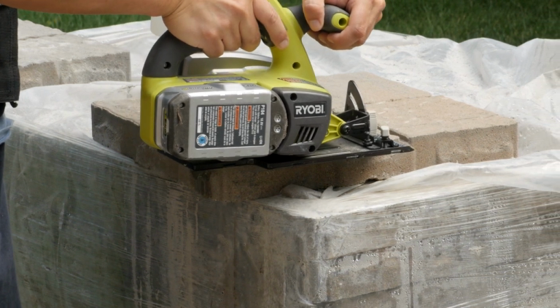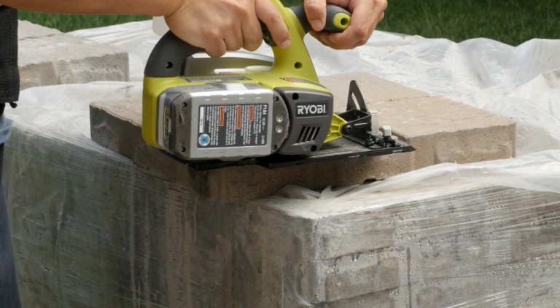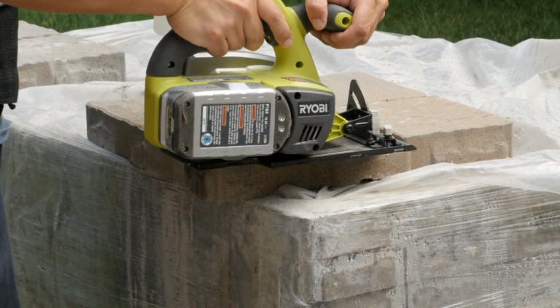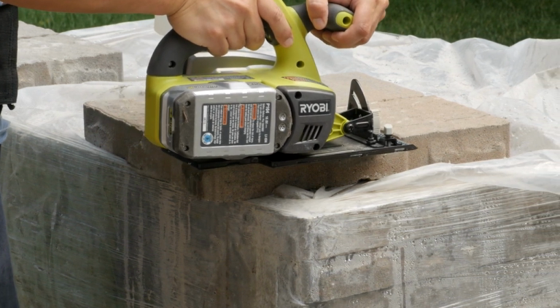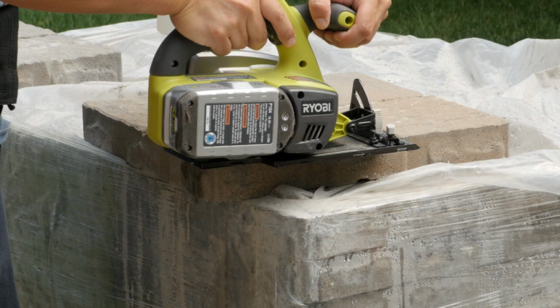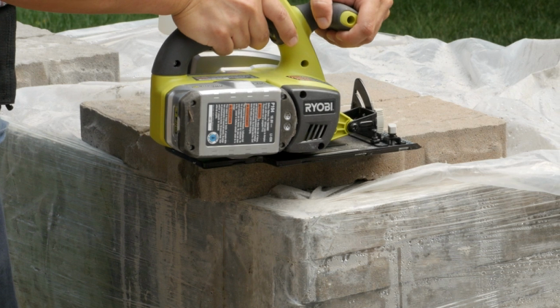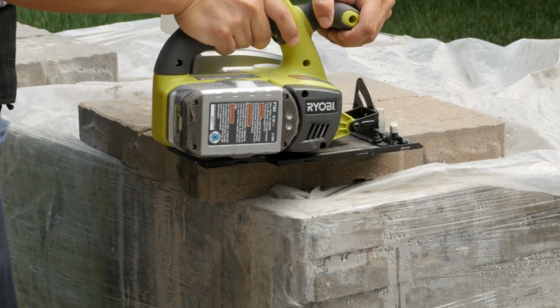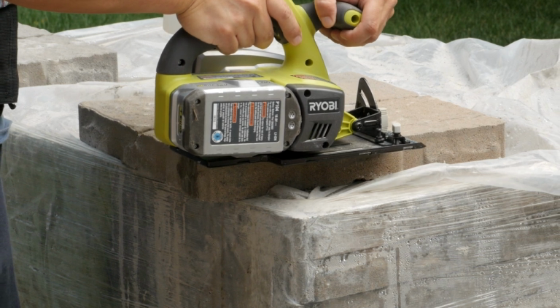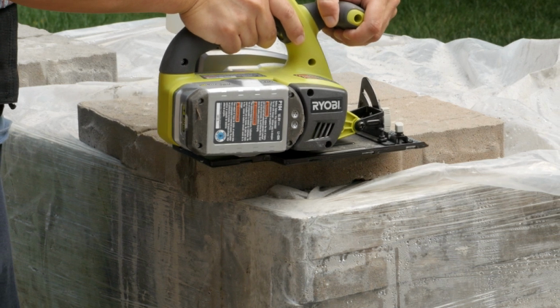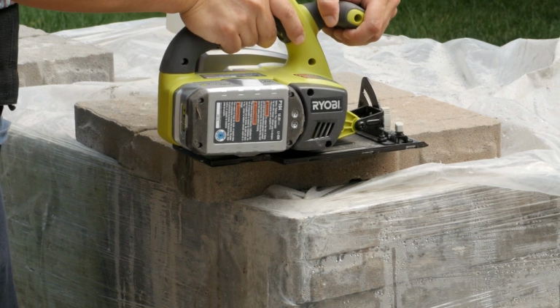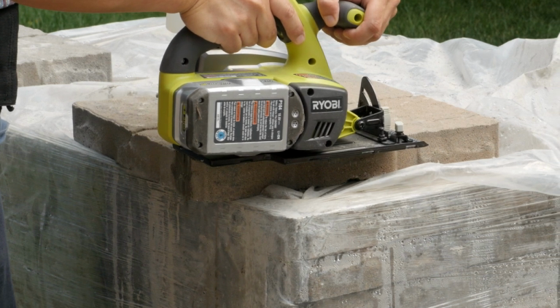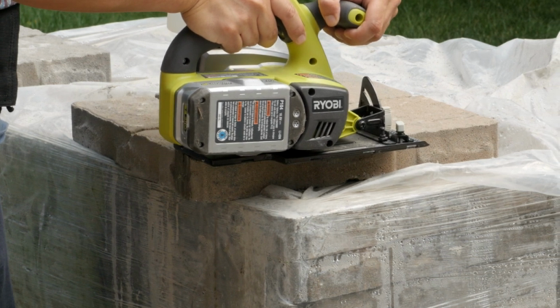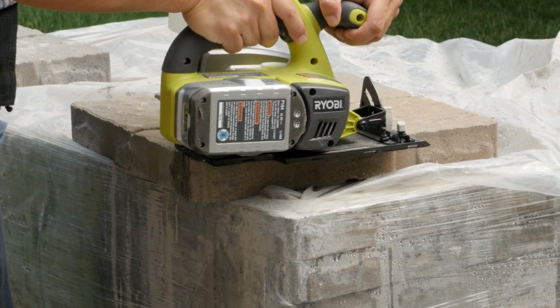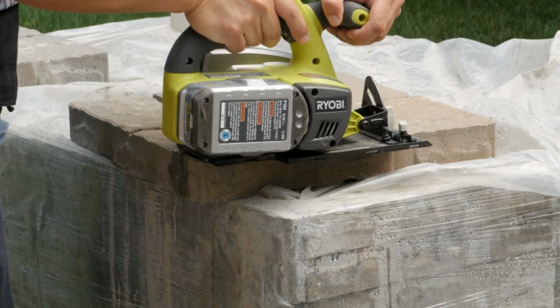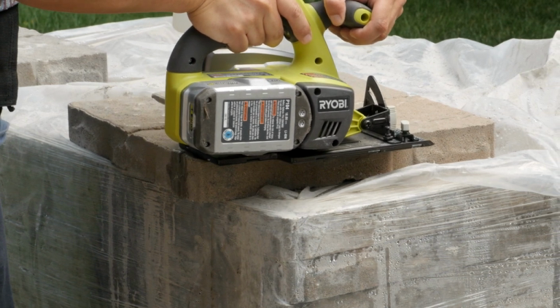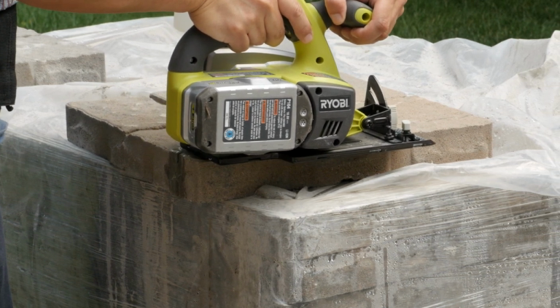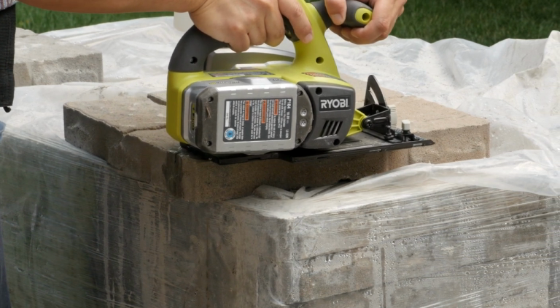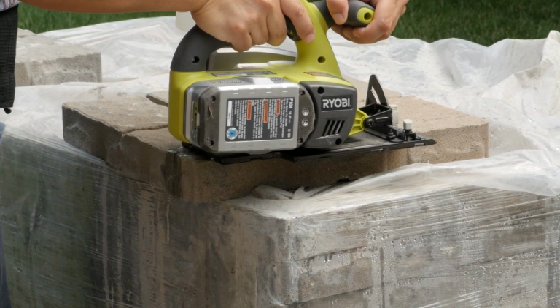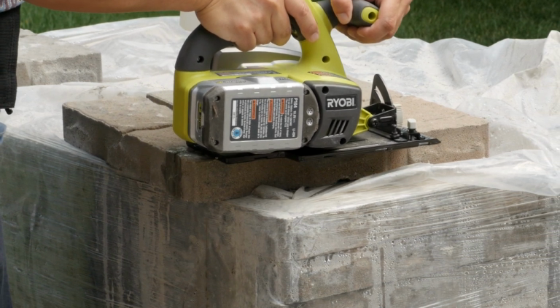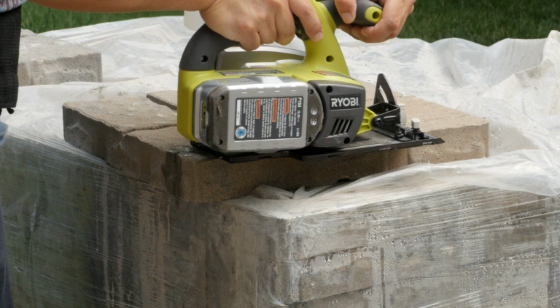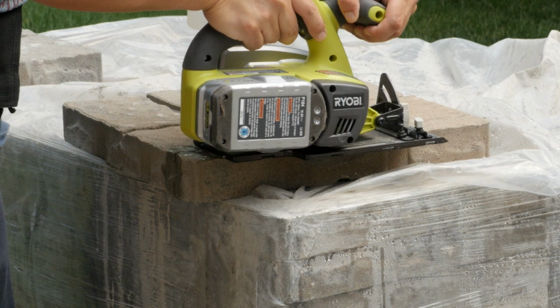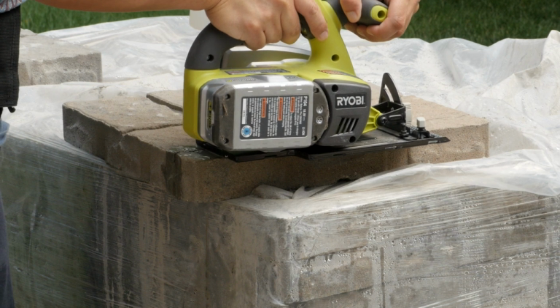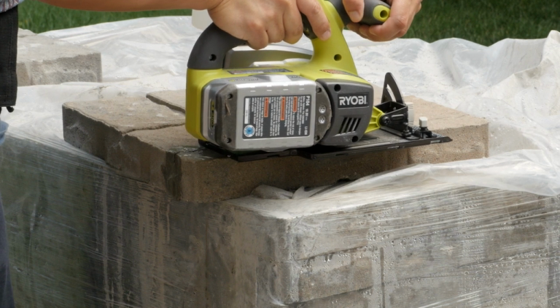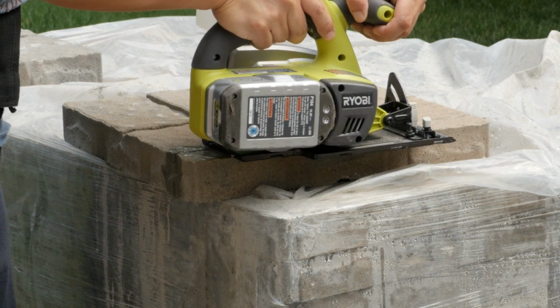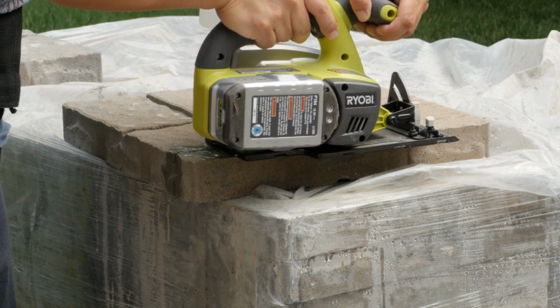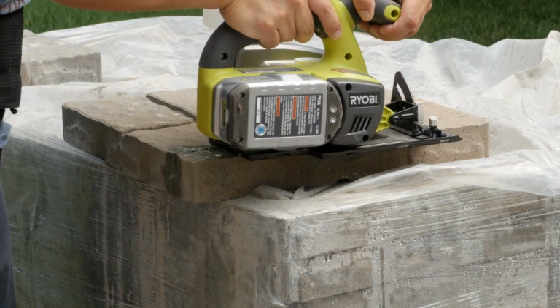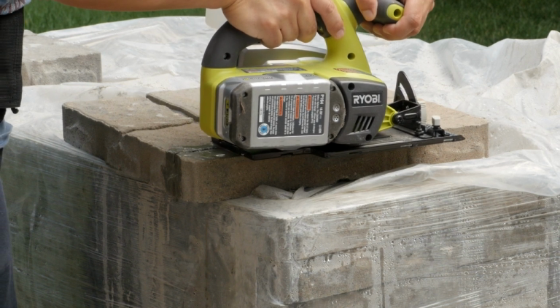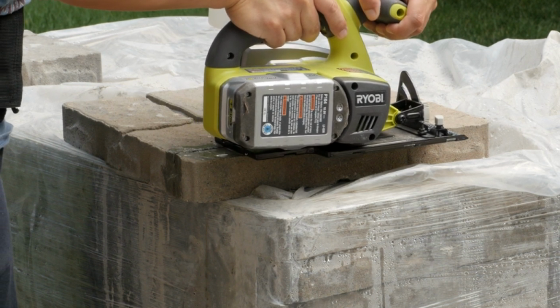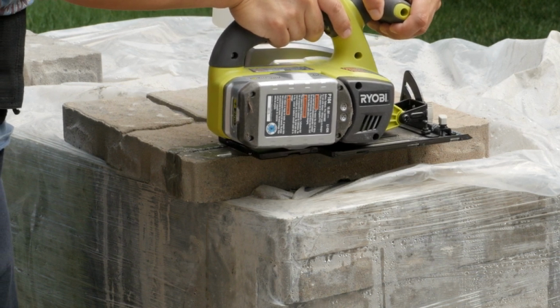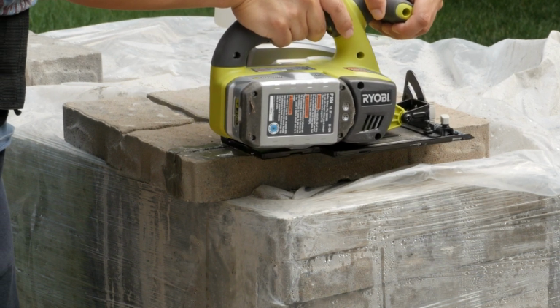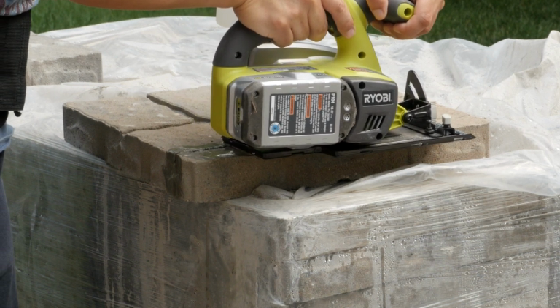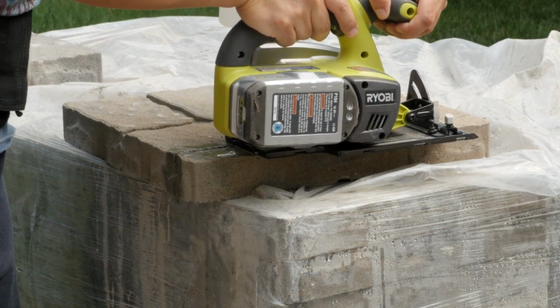I'm cutting 16 by 16 by 2 inch pavers. The water lasts about 4 to 5 long cuts between refills.